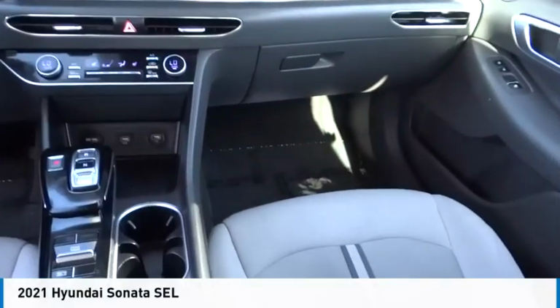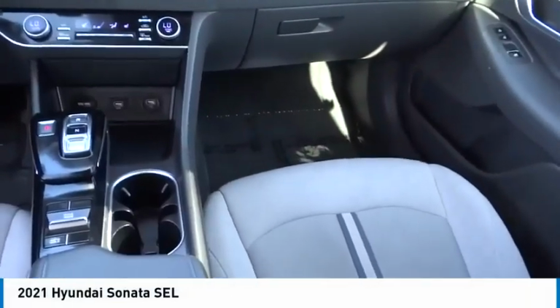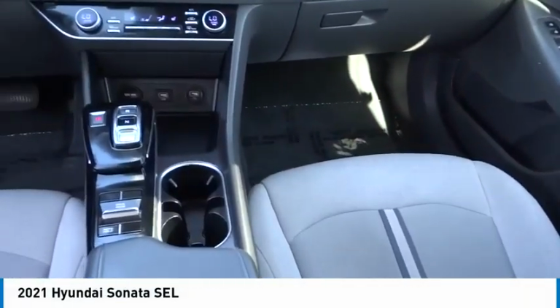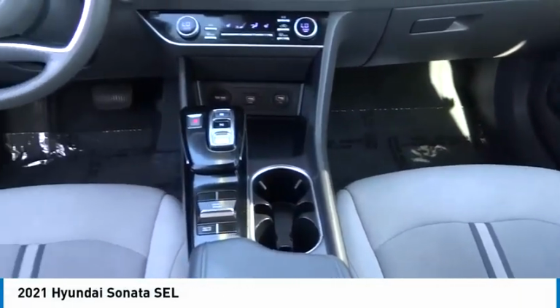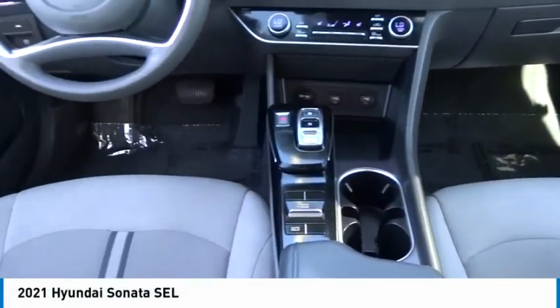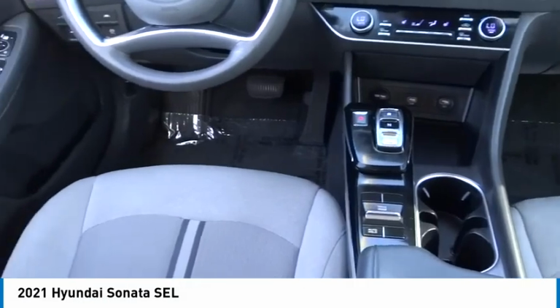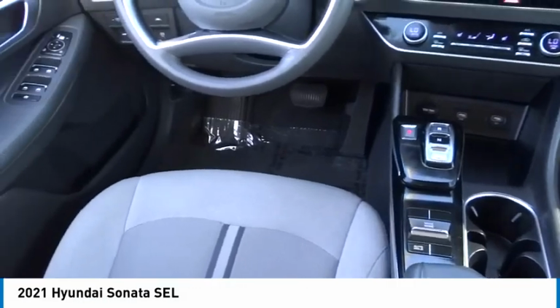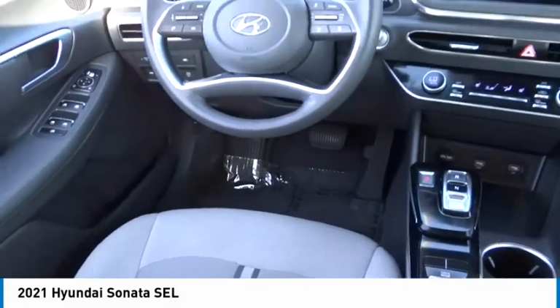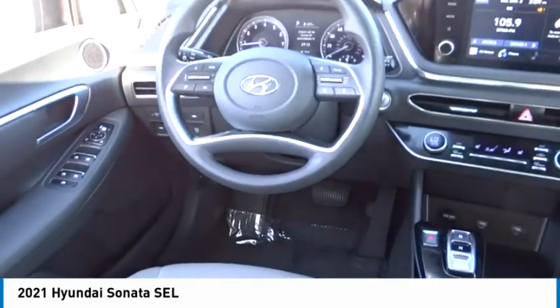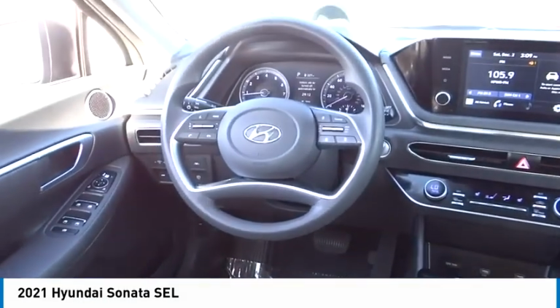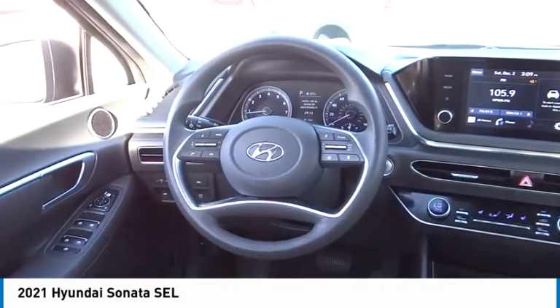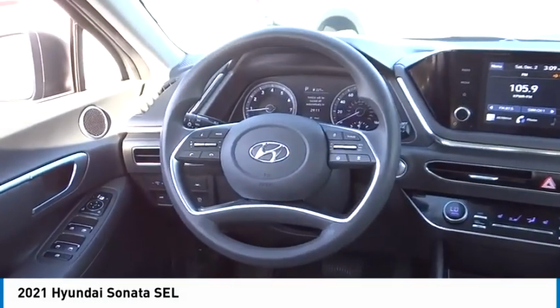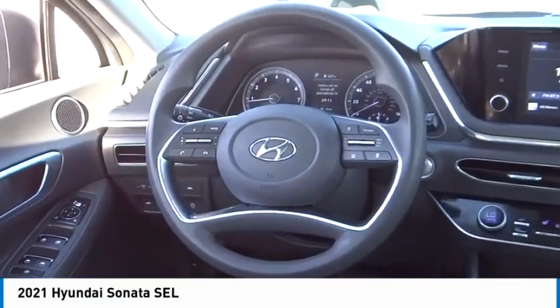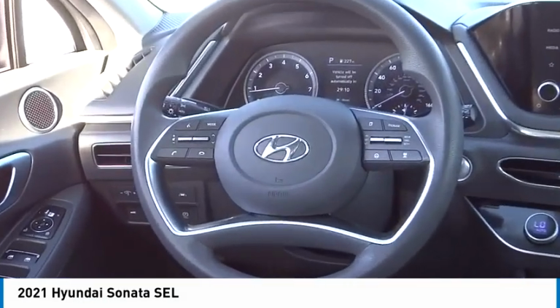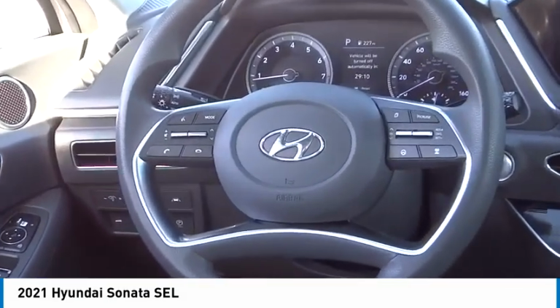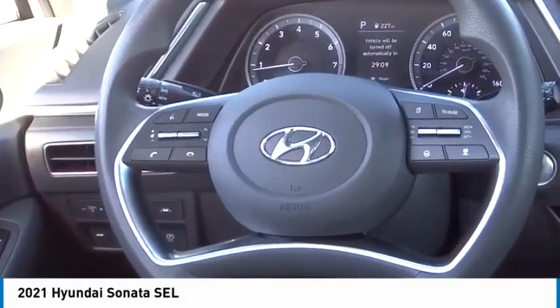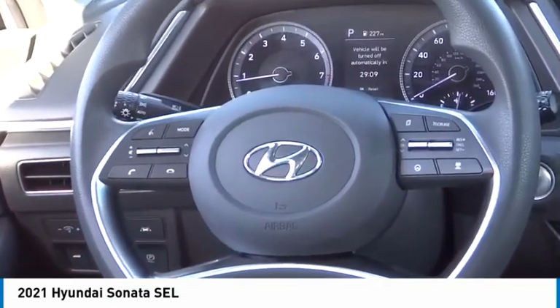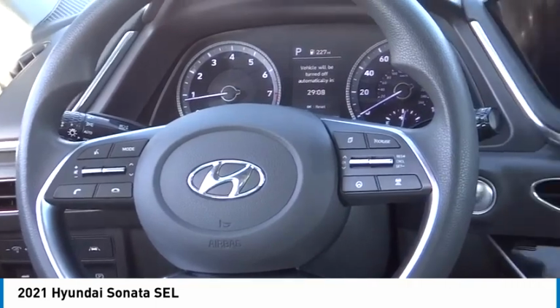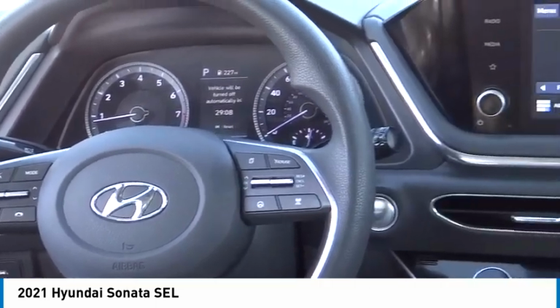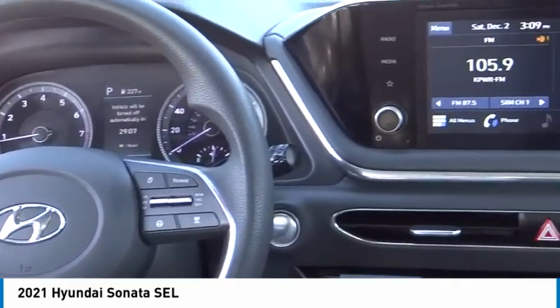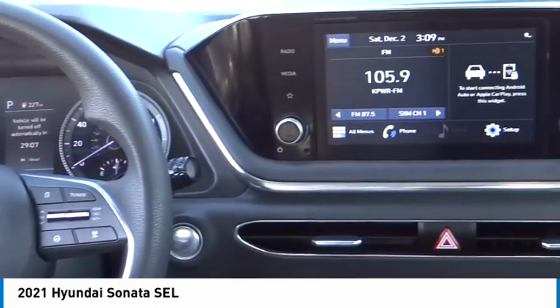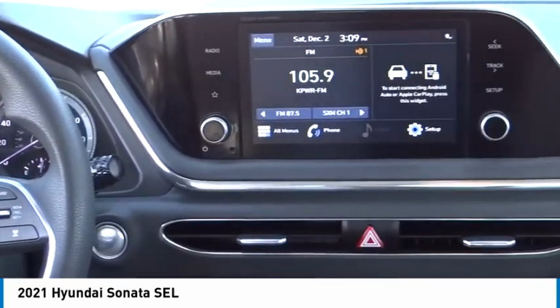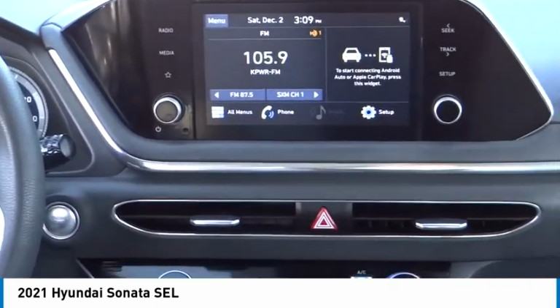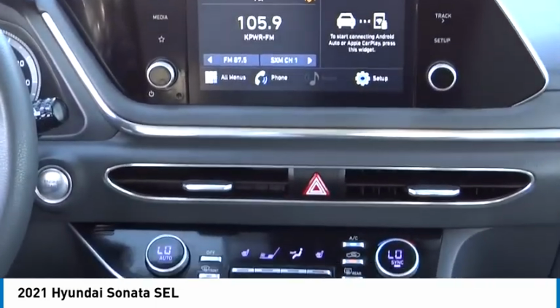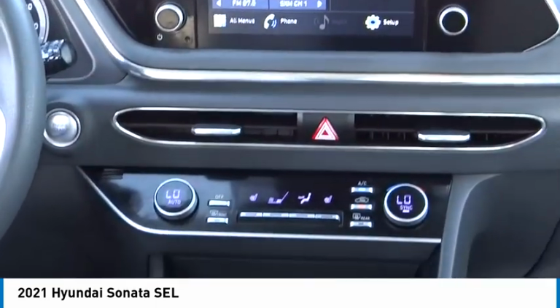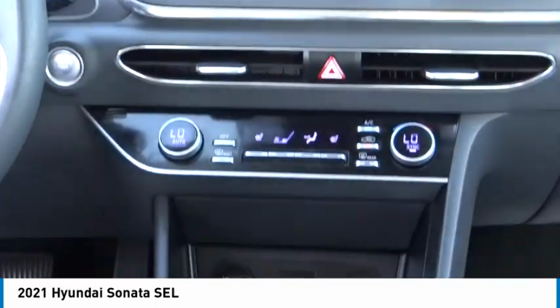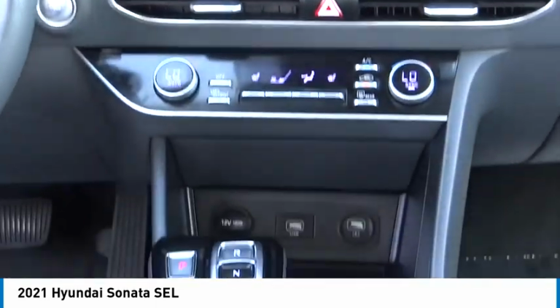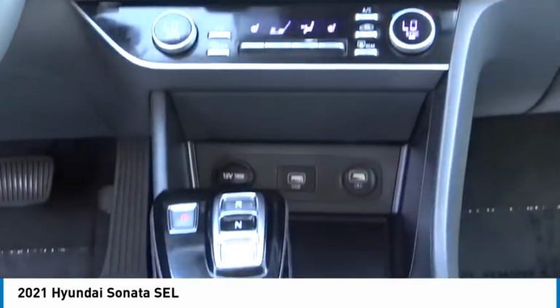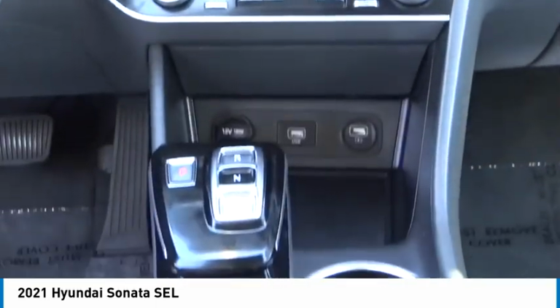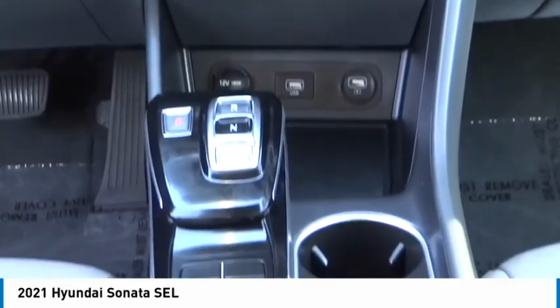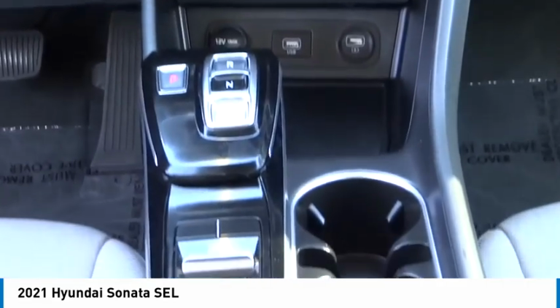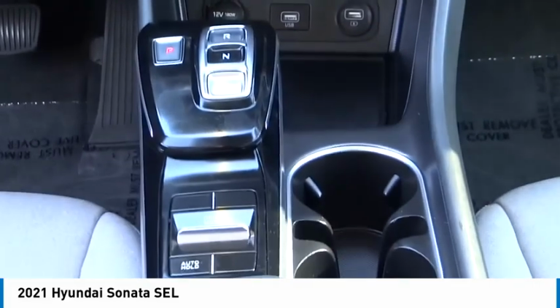Looking for the right vehicle? Check out the 2021 Sonata. The Sonata has a long list of technologically advanced interior features and options that make driving safer, more convenient, and much more fun.